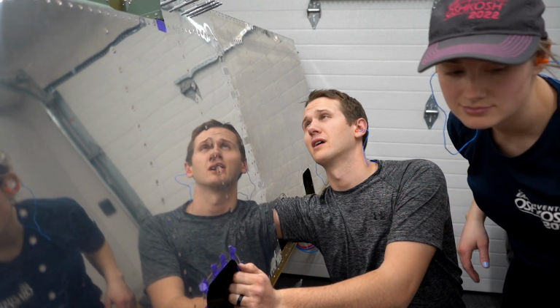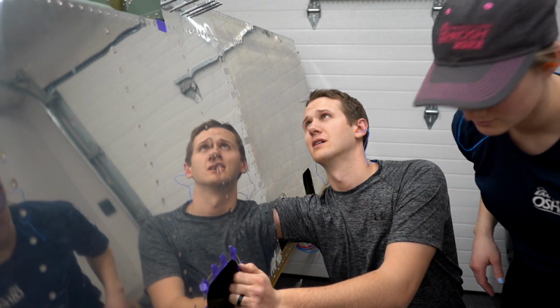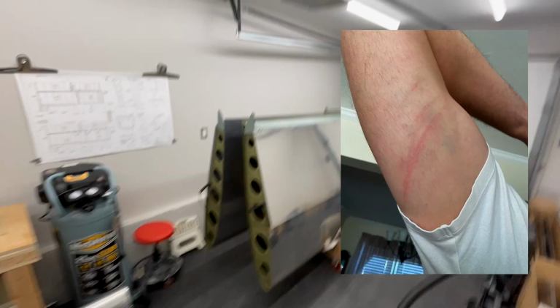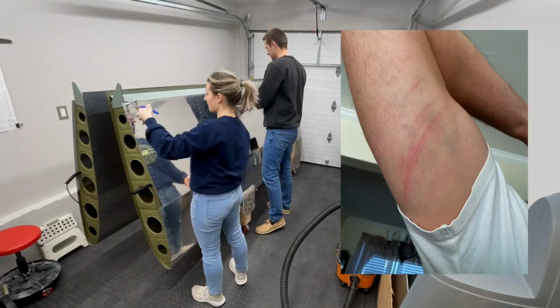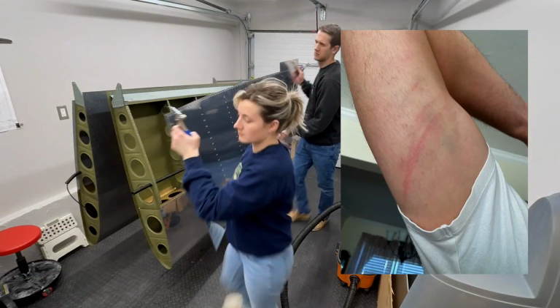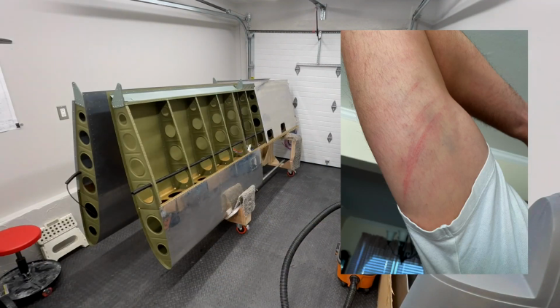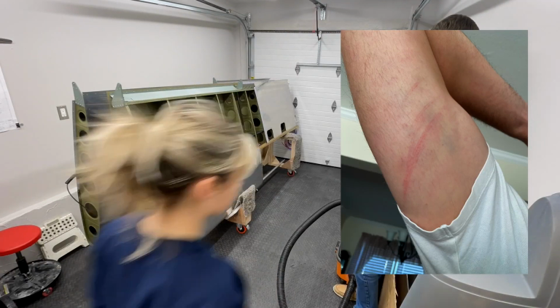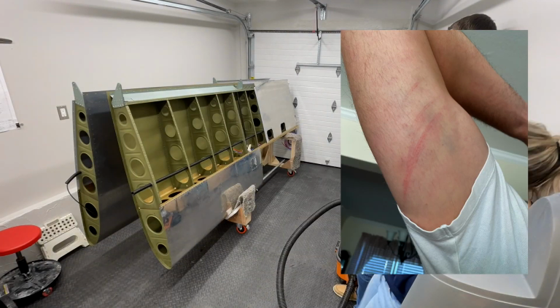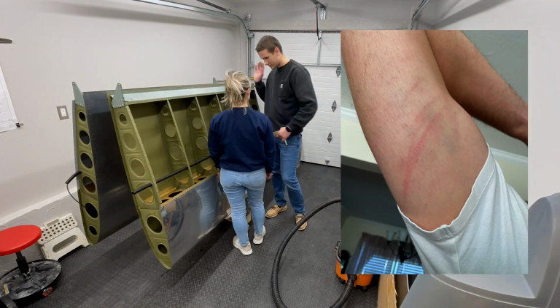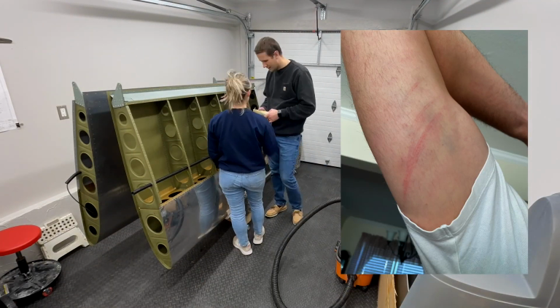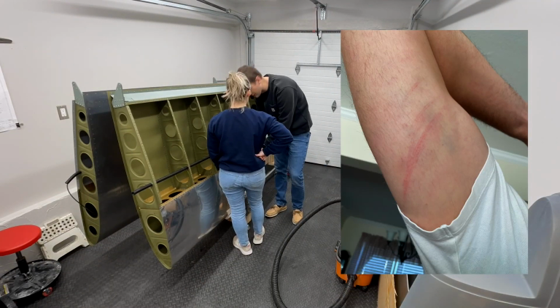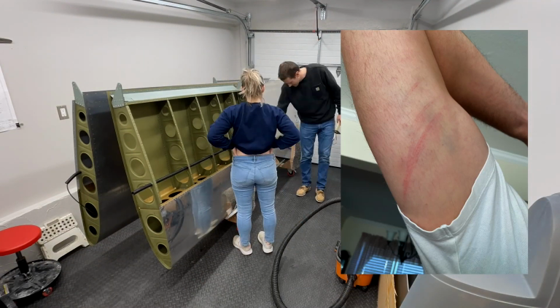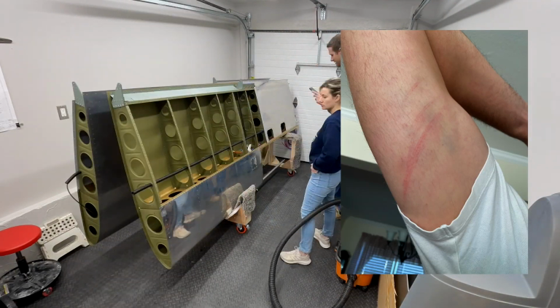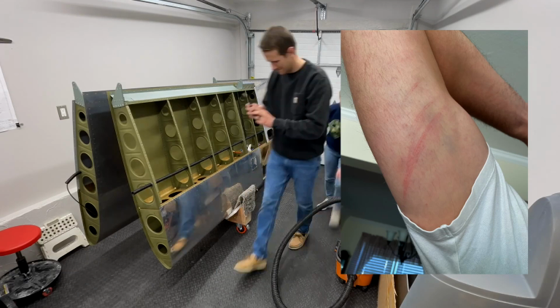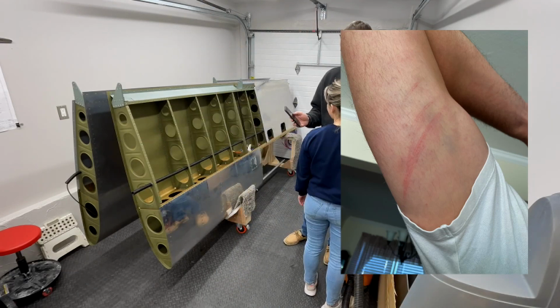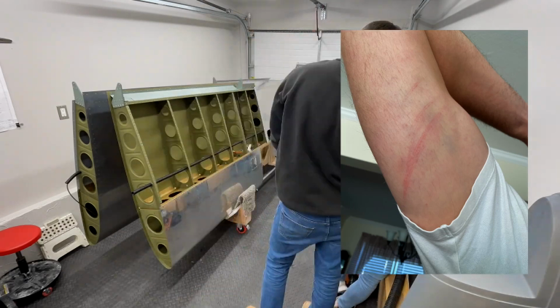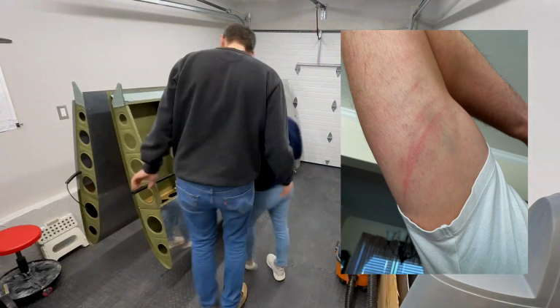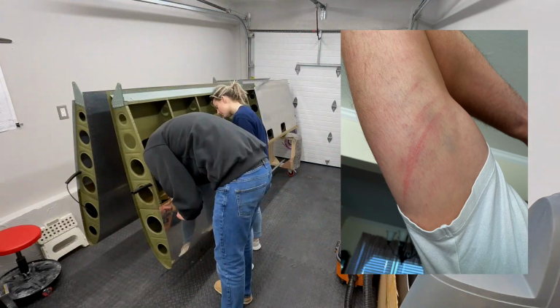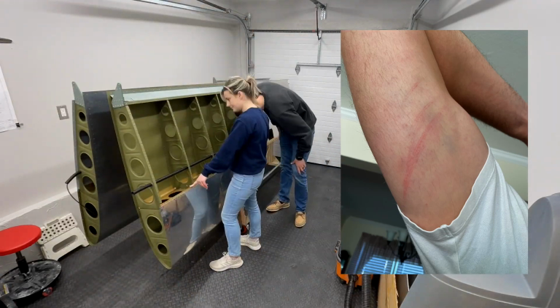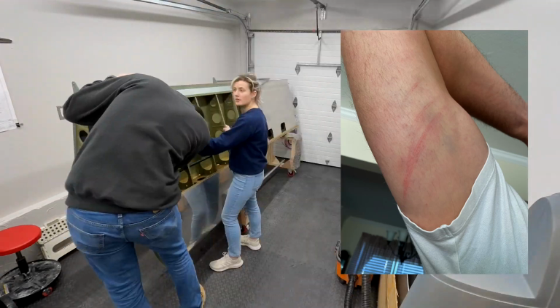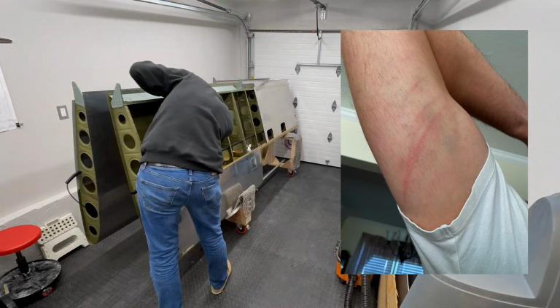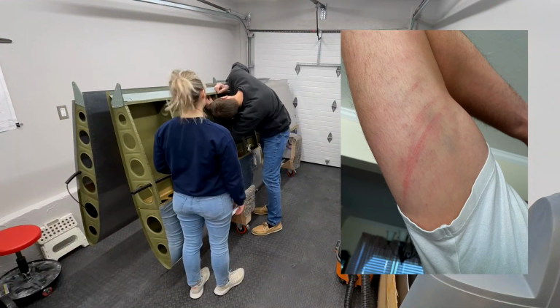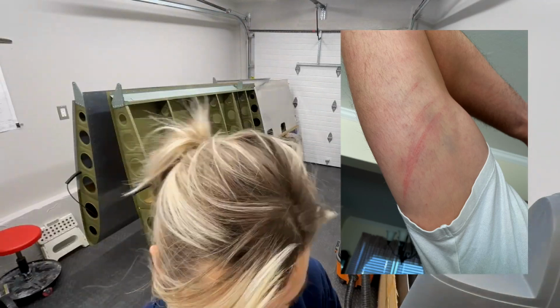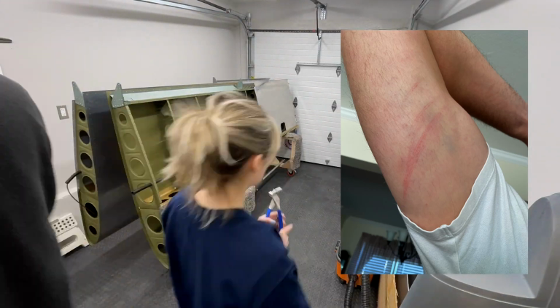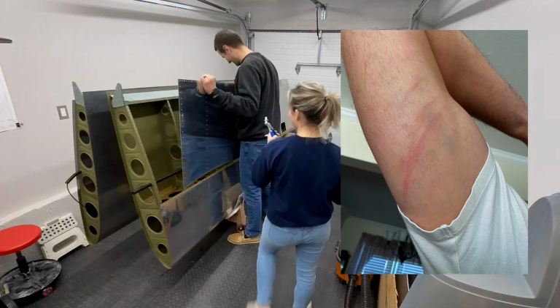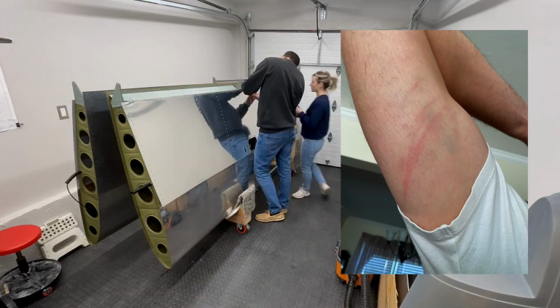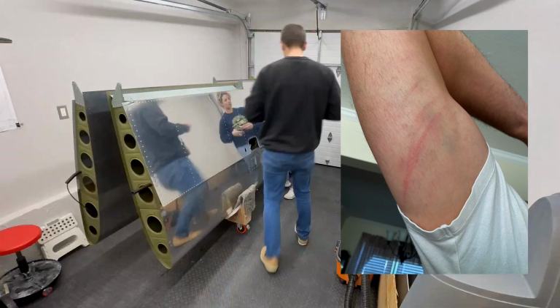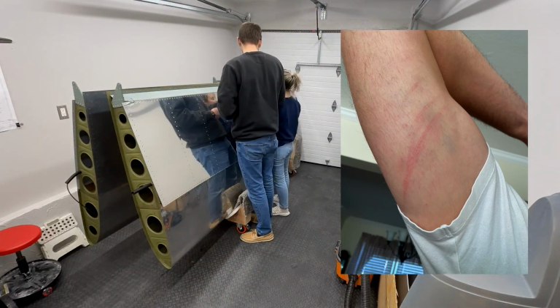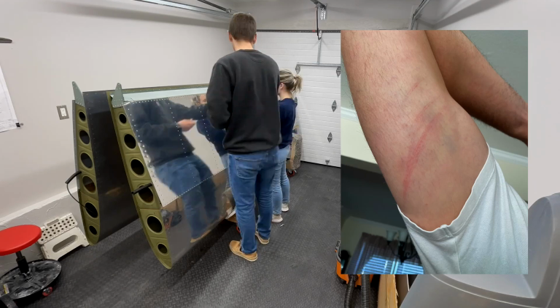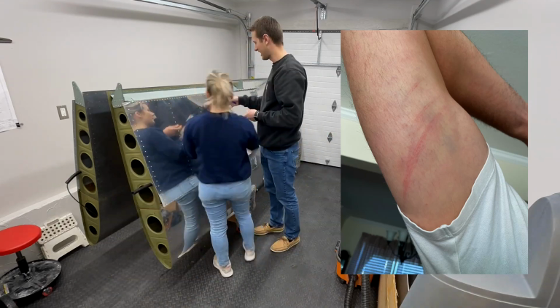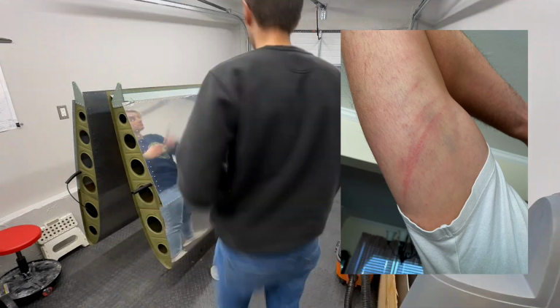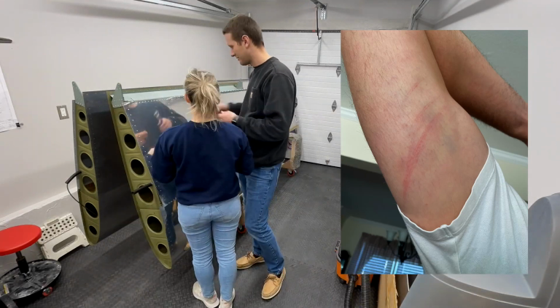Any builder who refused to wear a tube sock on their arm while bucking through the lightning holes probably had an arm that looked like this, and I just want to let you know that your ulna nerve is seen and appreciated.